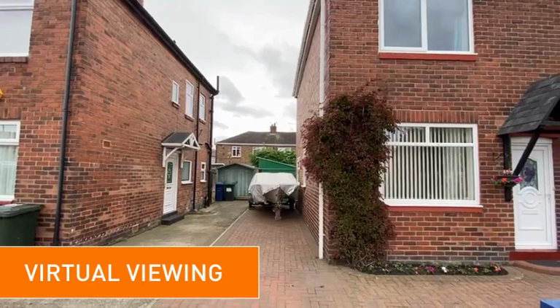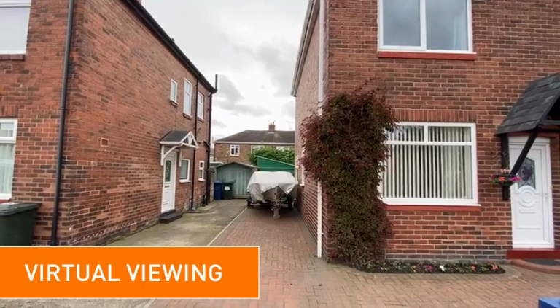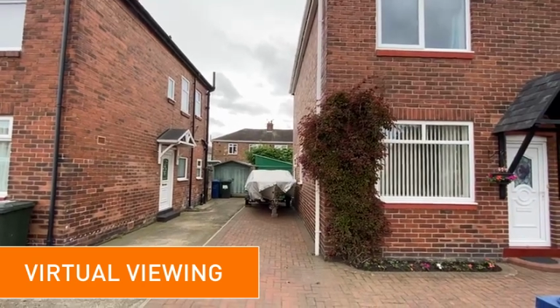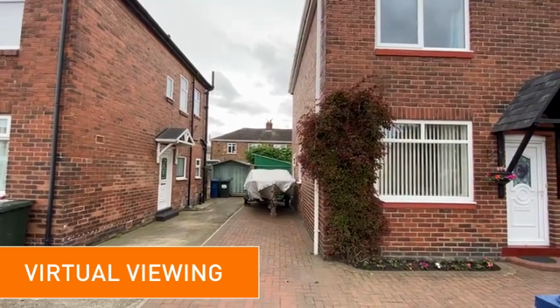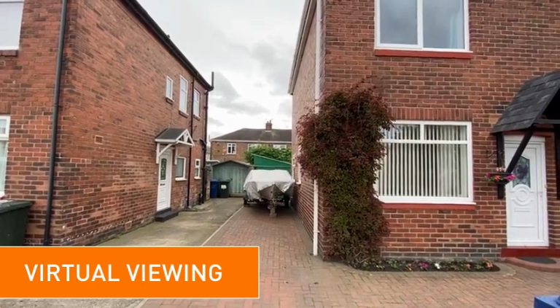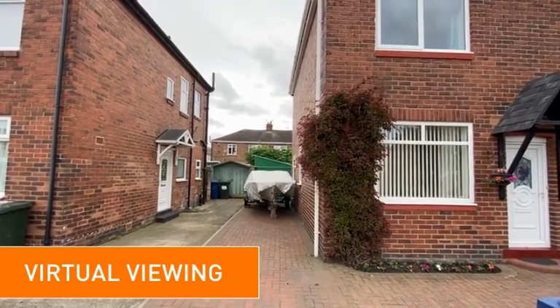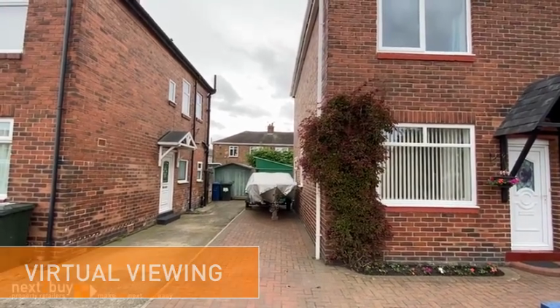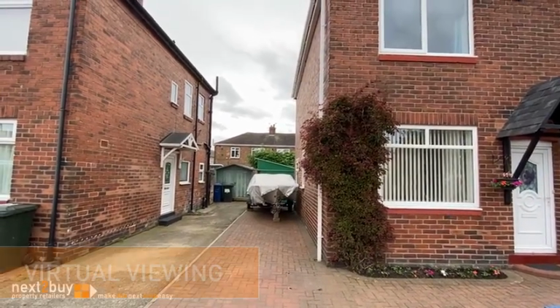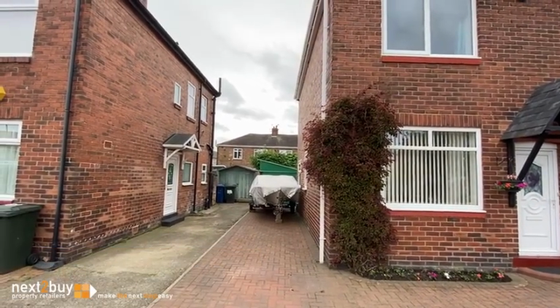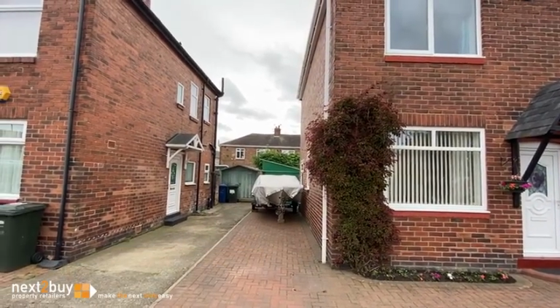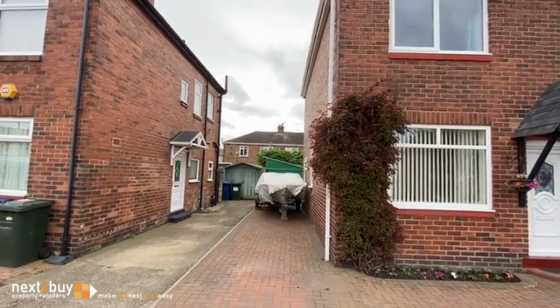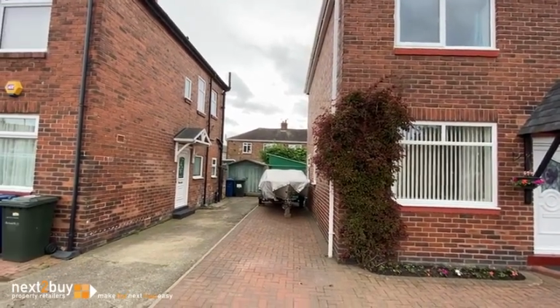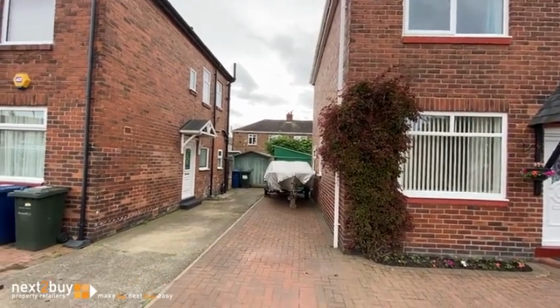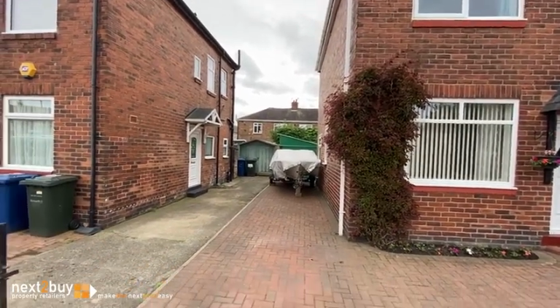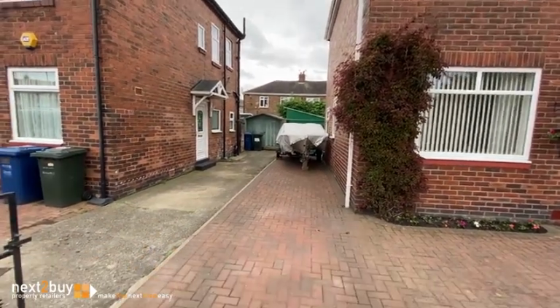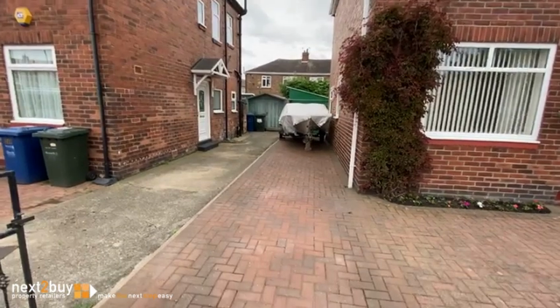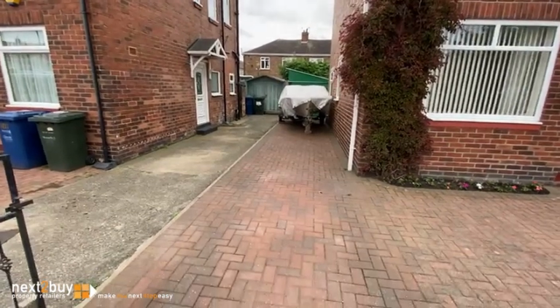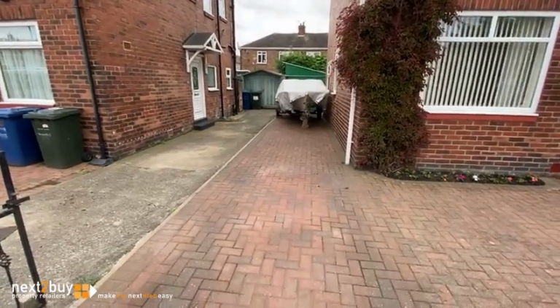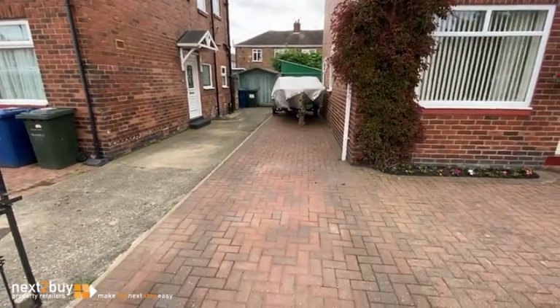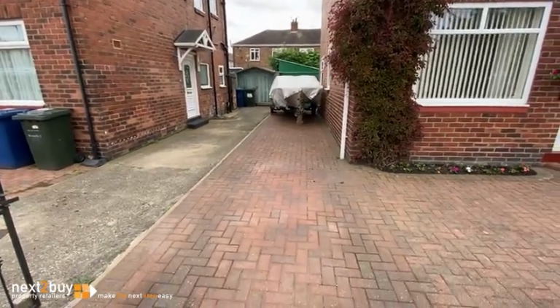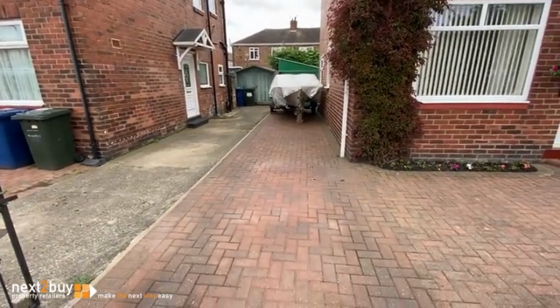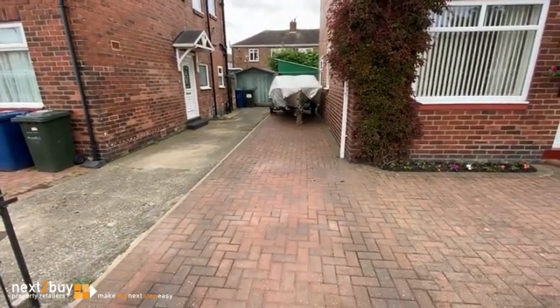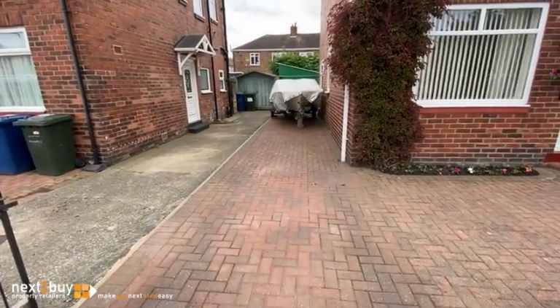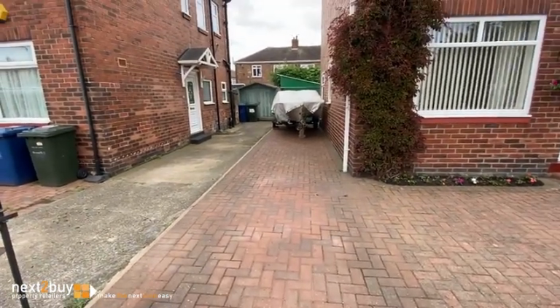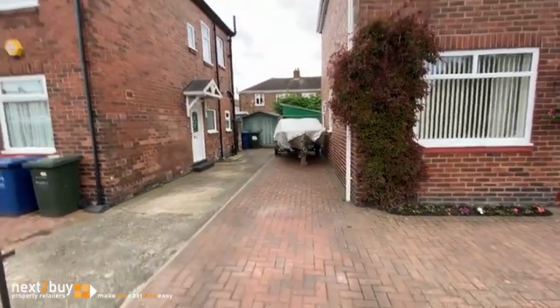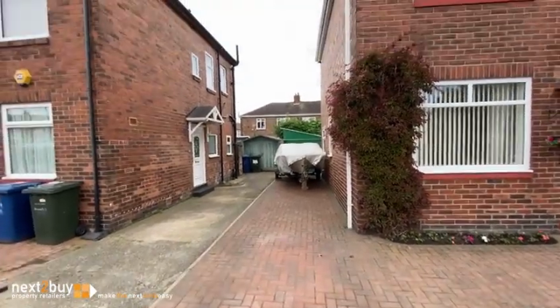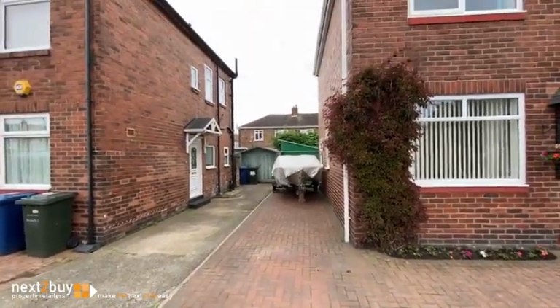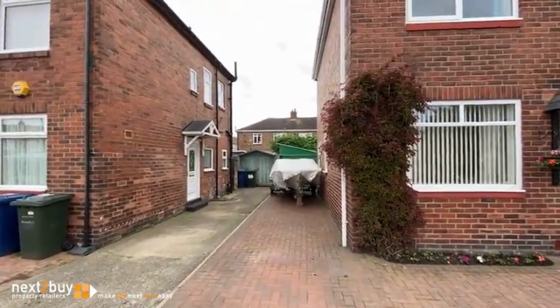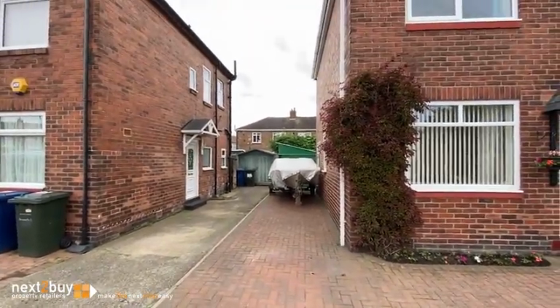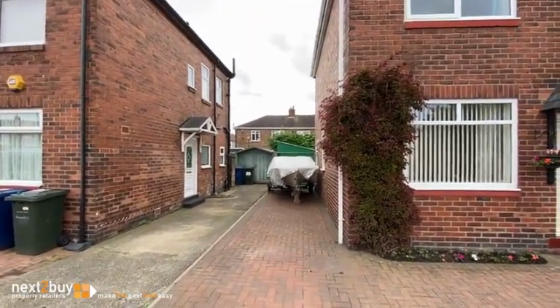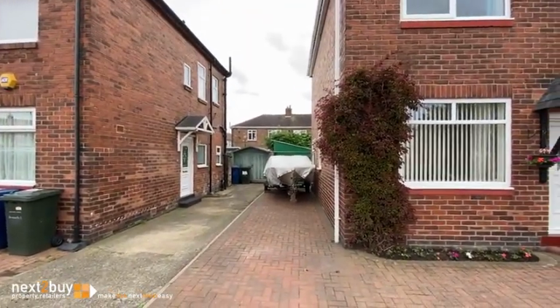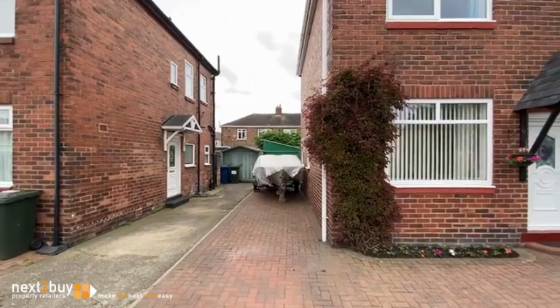This is Westbourne Avenue, our three bedroom semi-detached house. There's plenty of room for off-street parking. There's also a garage at the rear.